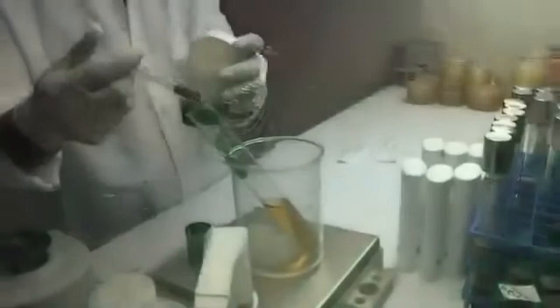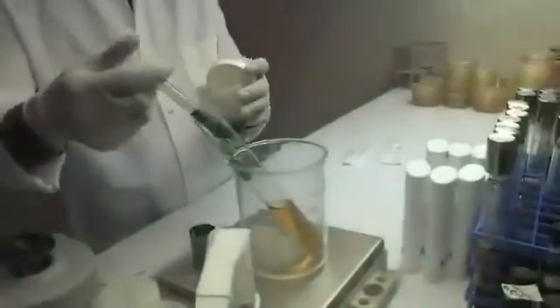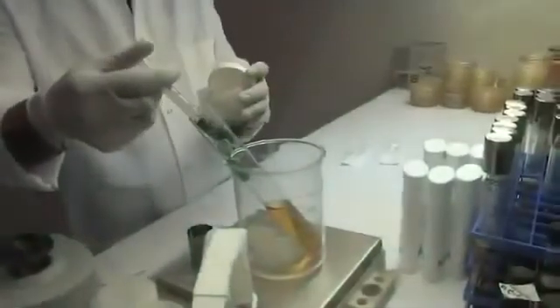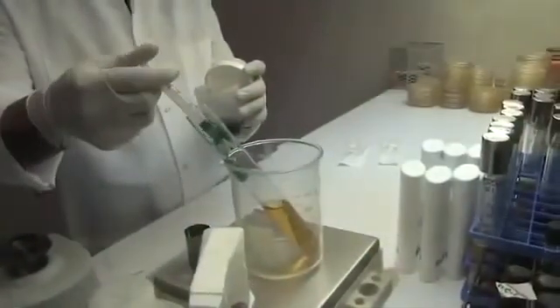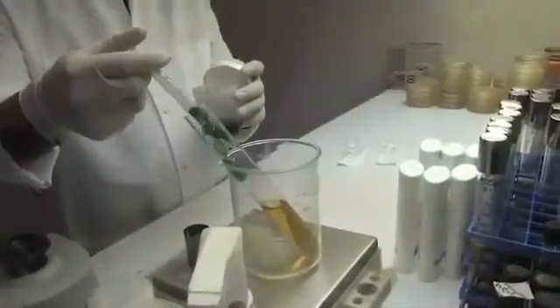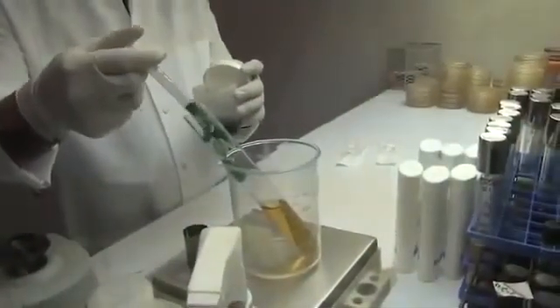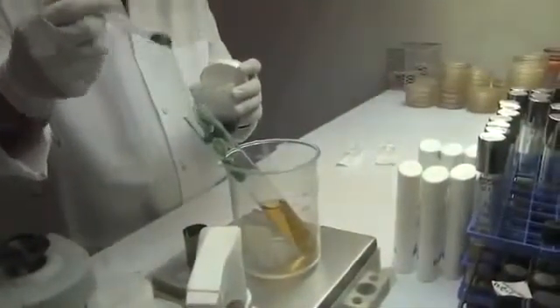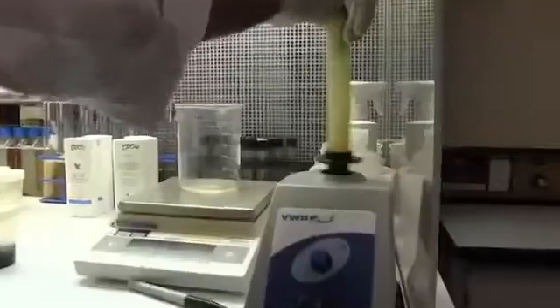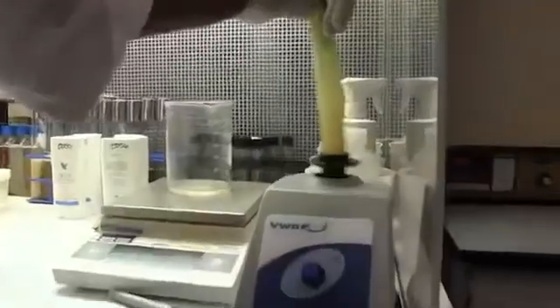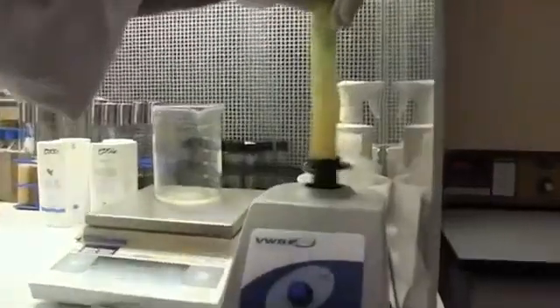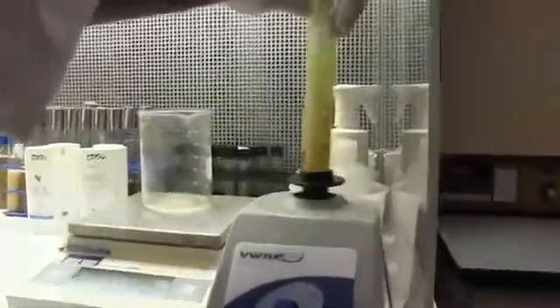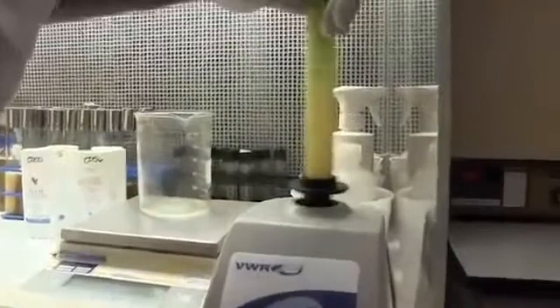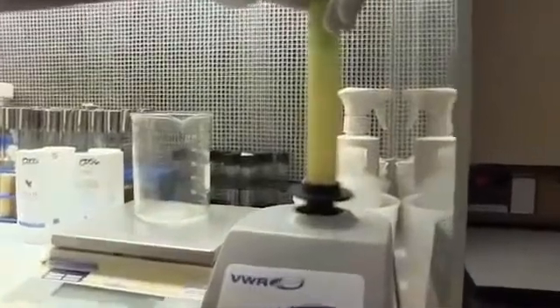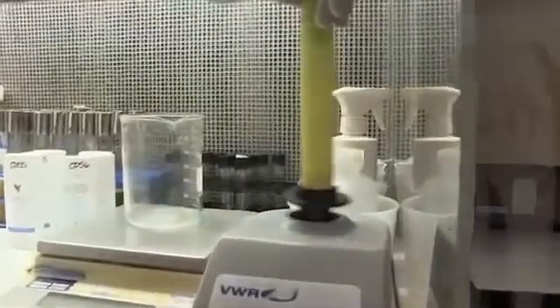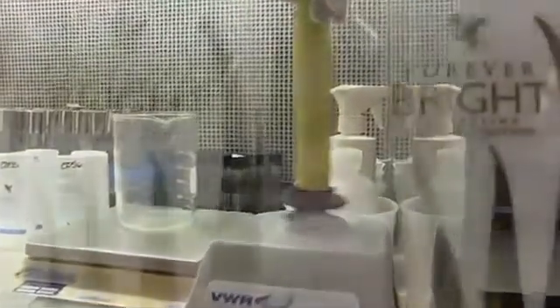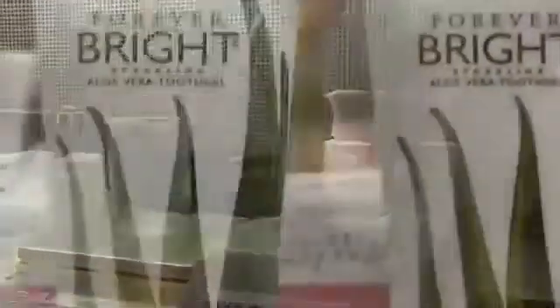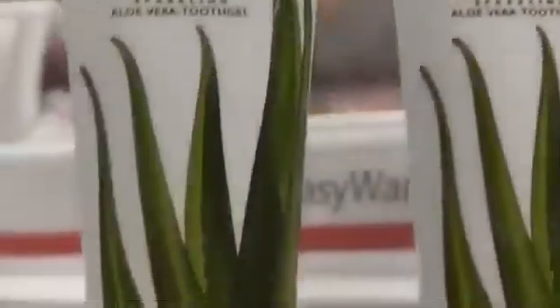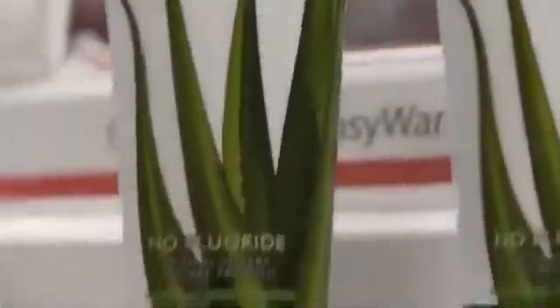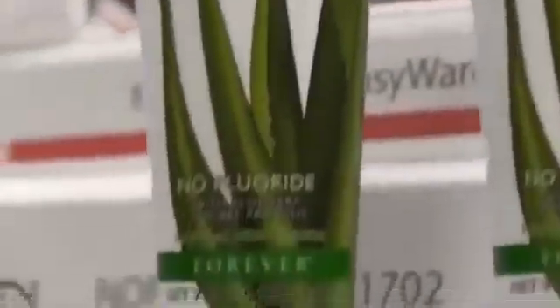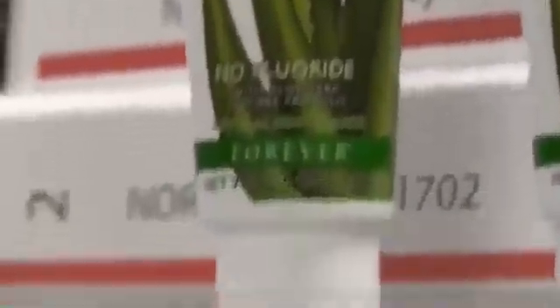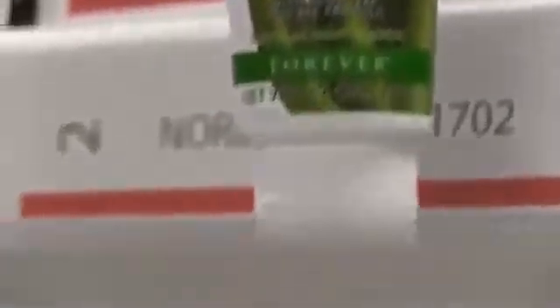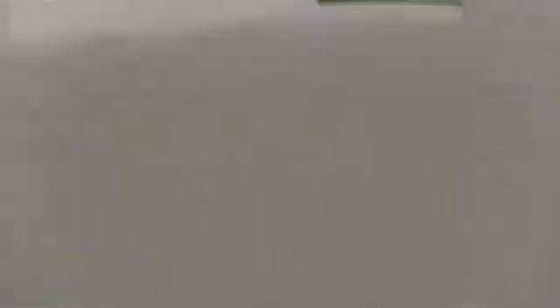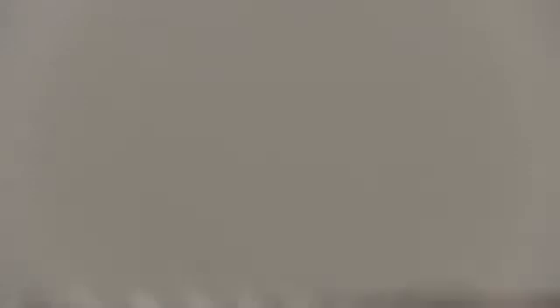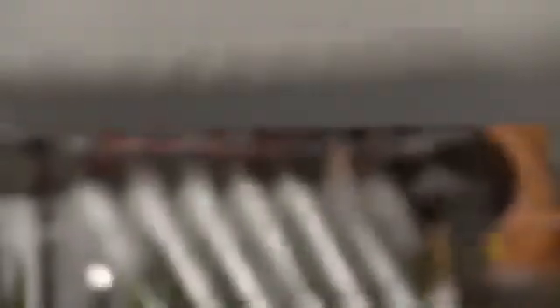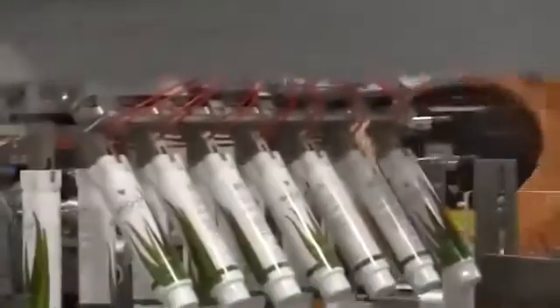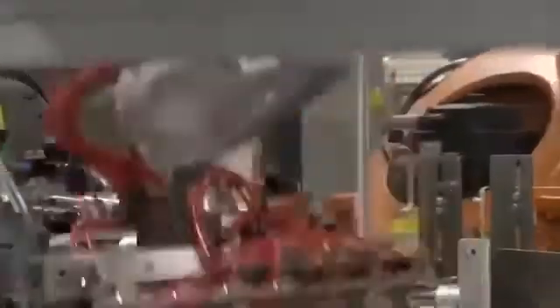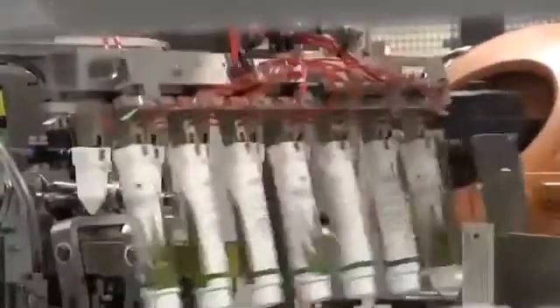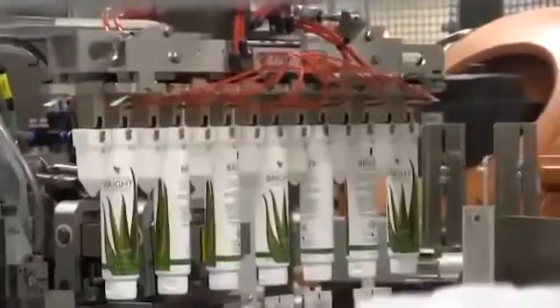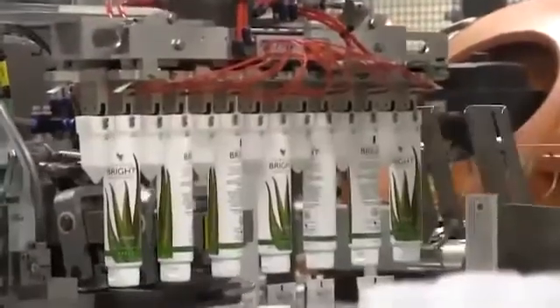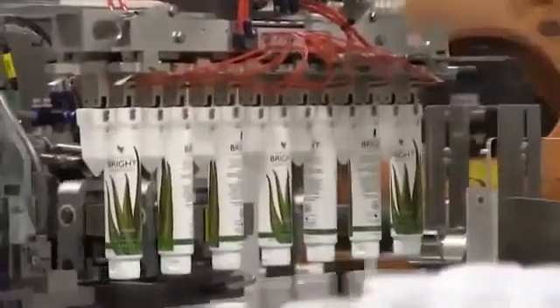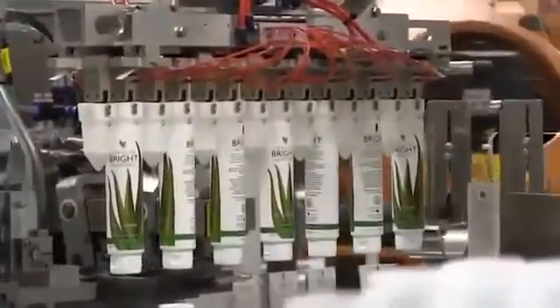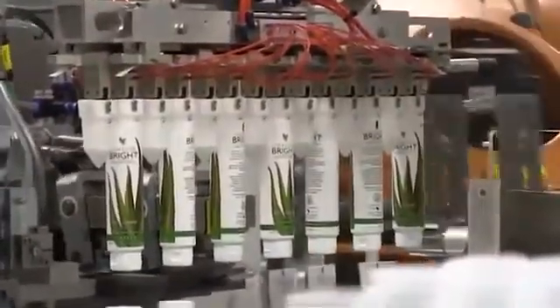After all the ingredients are thoroughly blended, samples are taken and sent to our laboratory to ensure the finished product meets specification. The laboratory analyzes the finished product to ensure it meets our quality specification and then releases the batch.